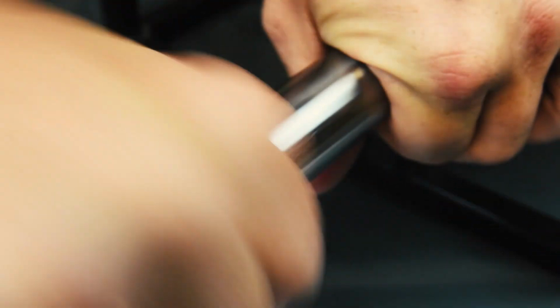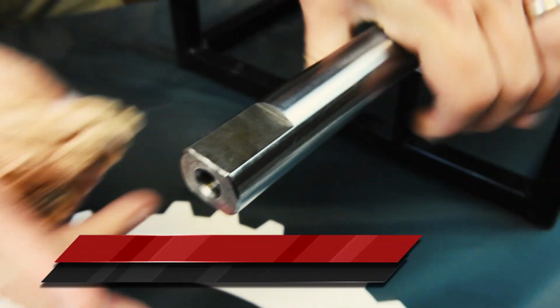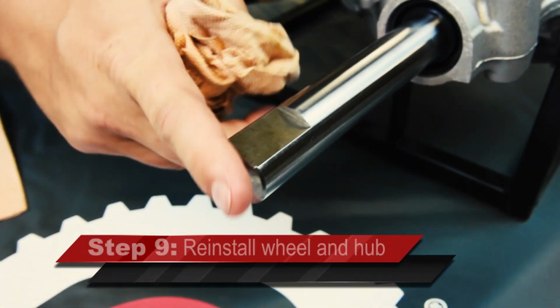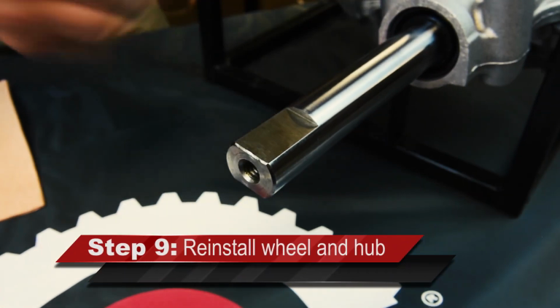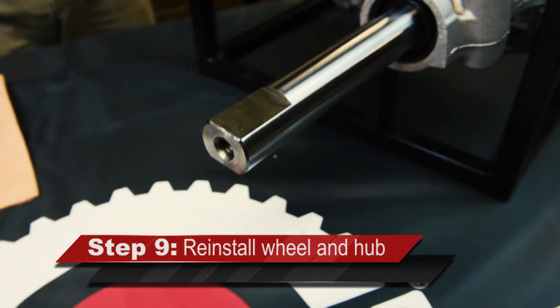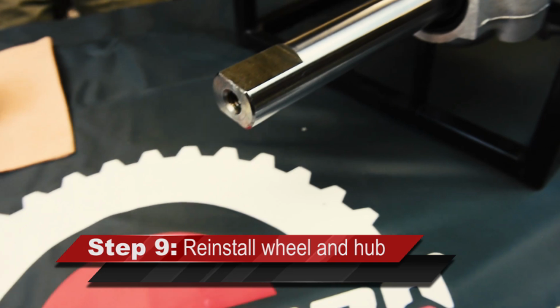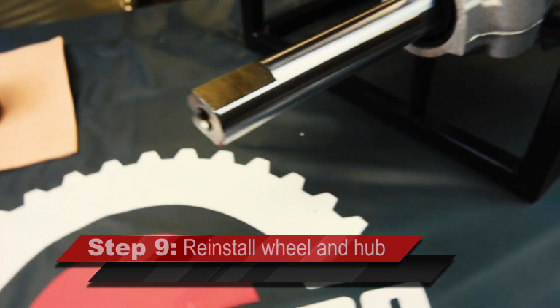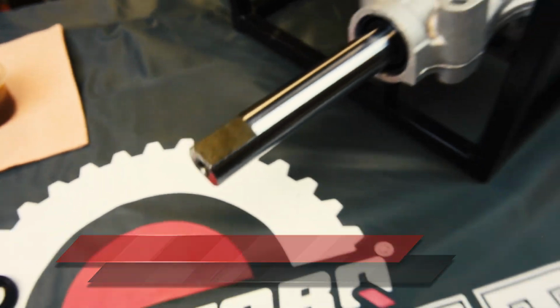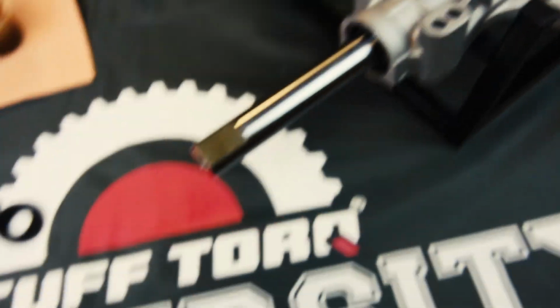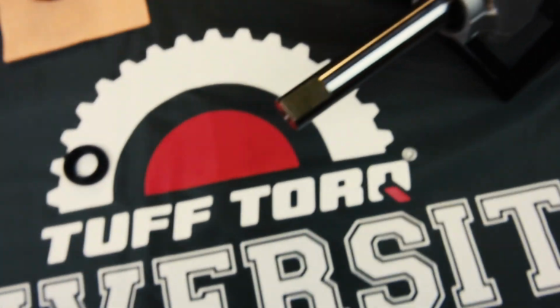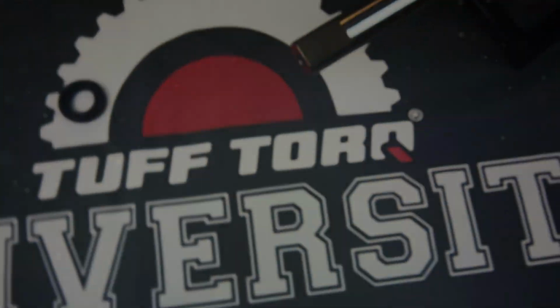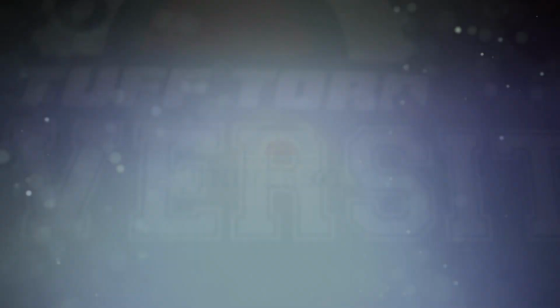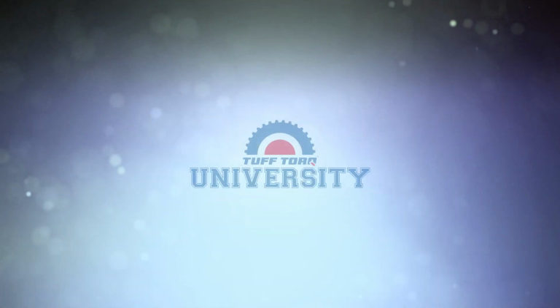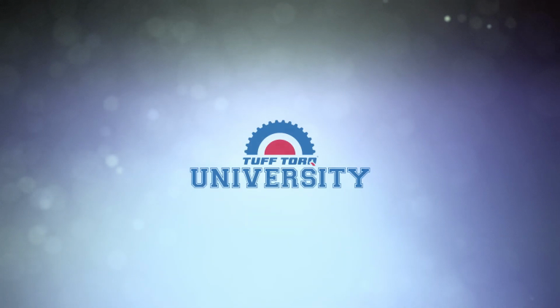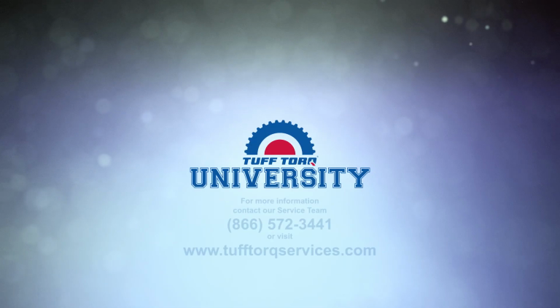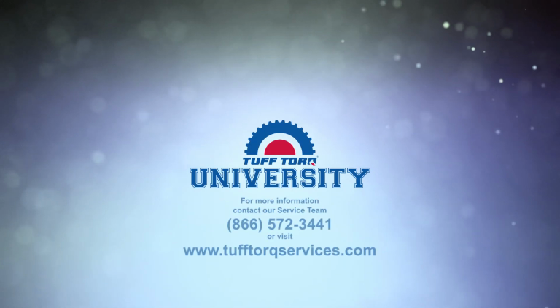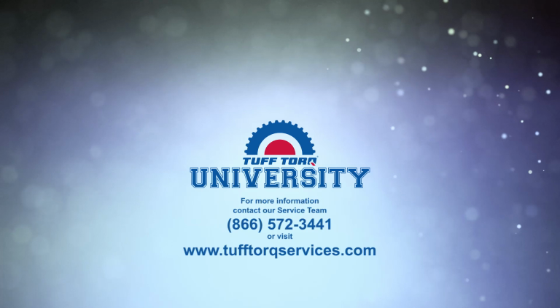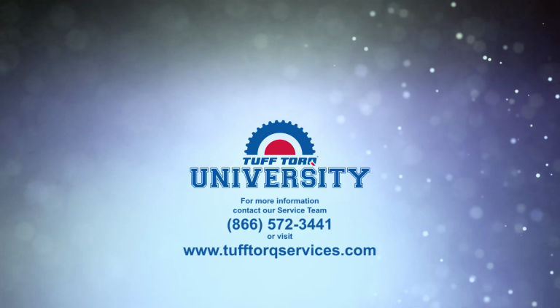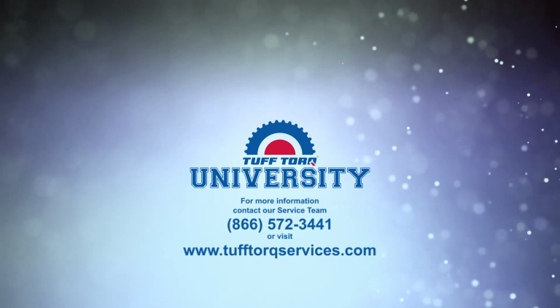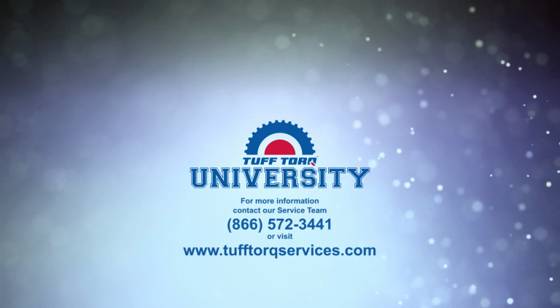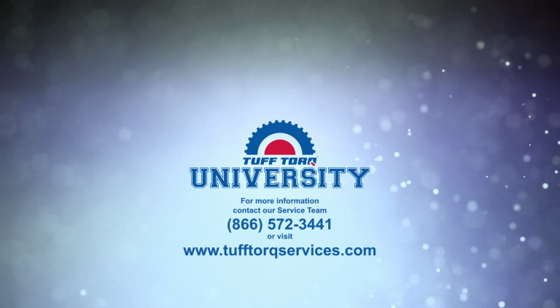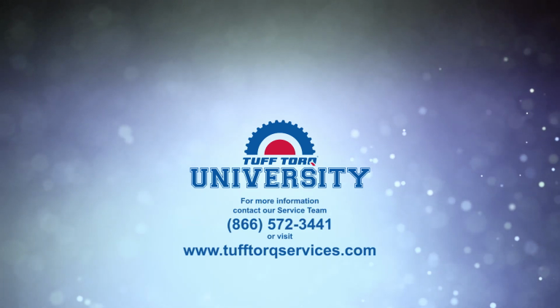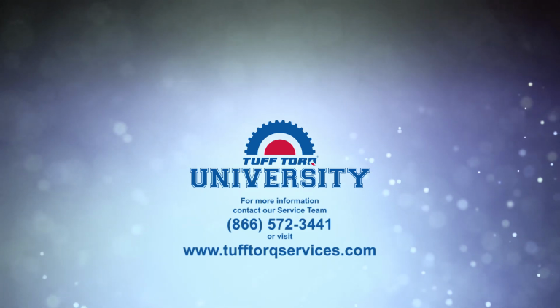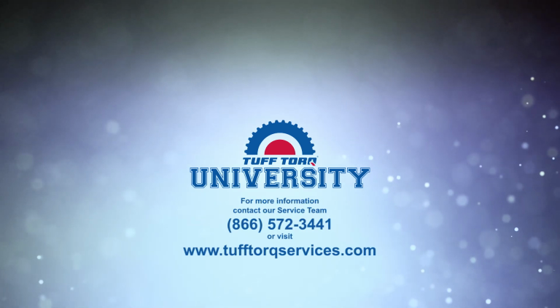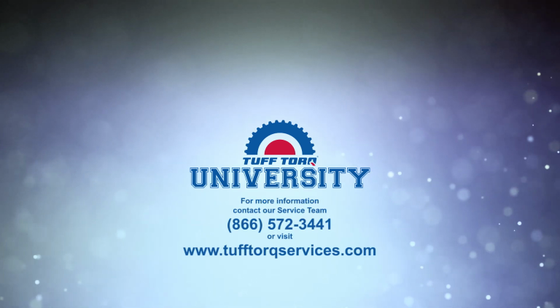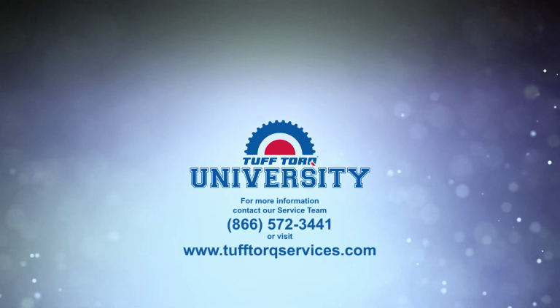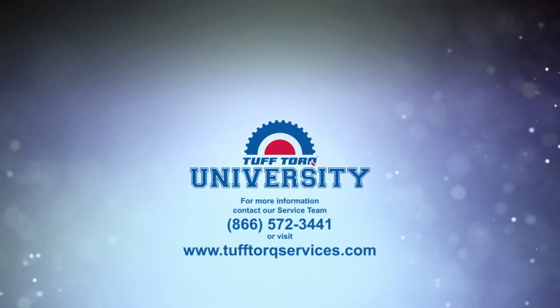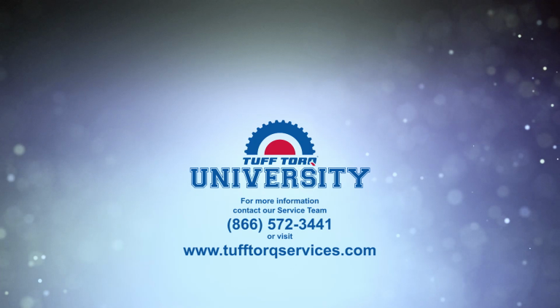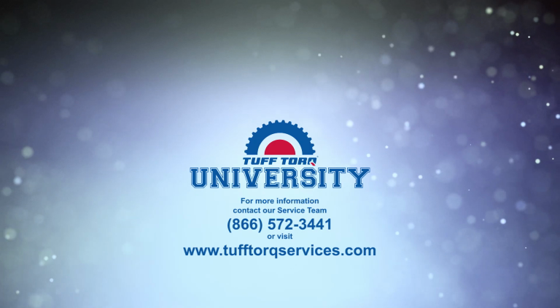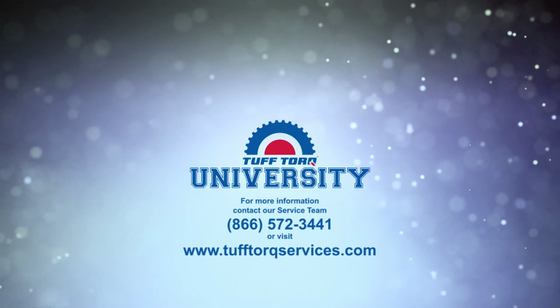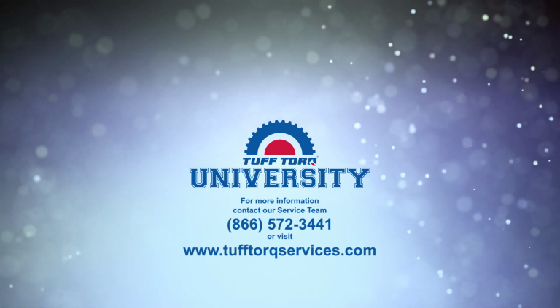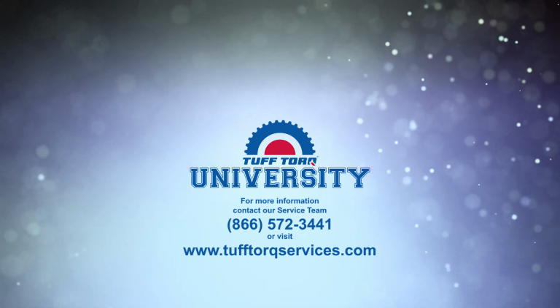Reinstall the wheel and hub and any additional components. Thank you for watching this axle shaft seal installation video. As always, you can contact our service department at 866-572-3441 or visit us at our website www.tuftorqueservices.com.